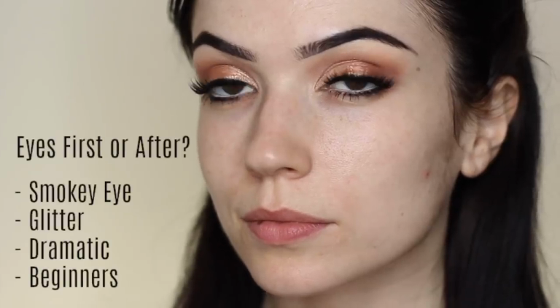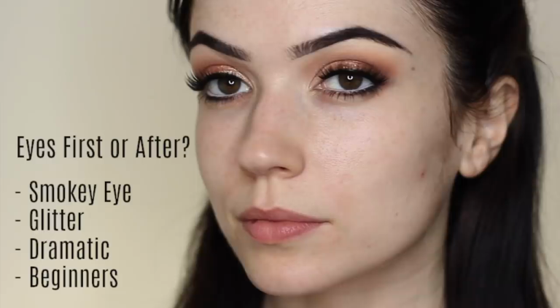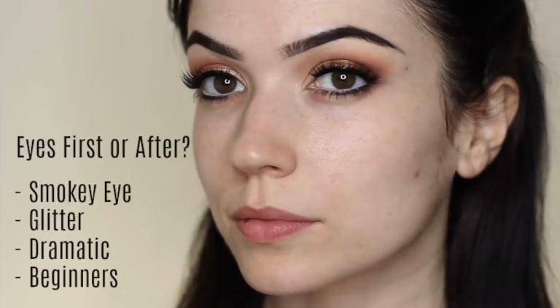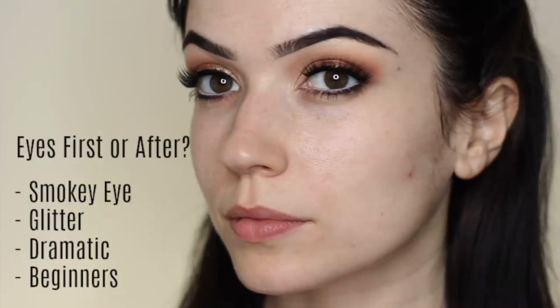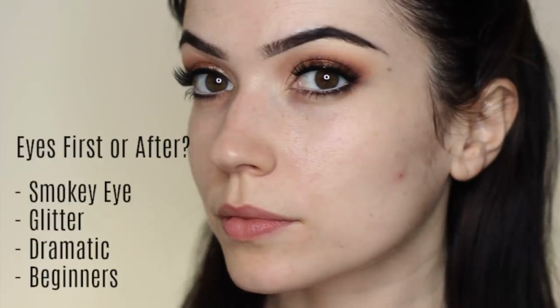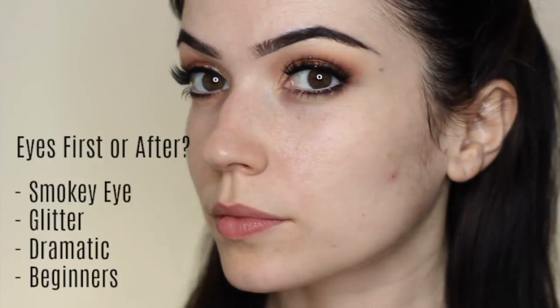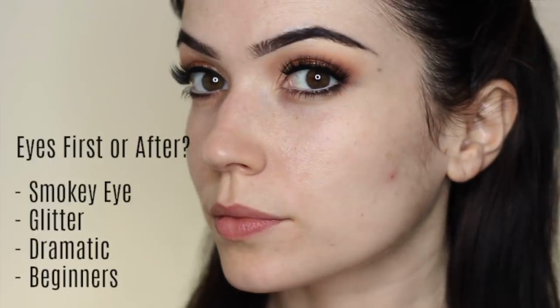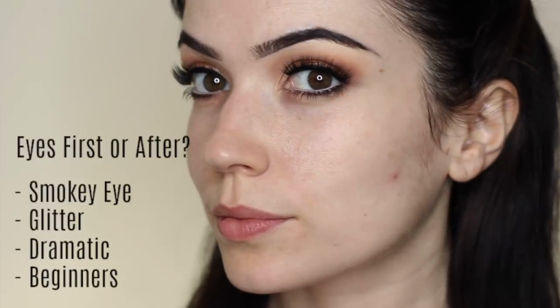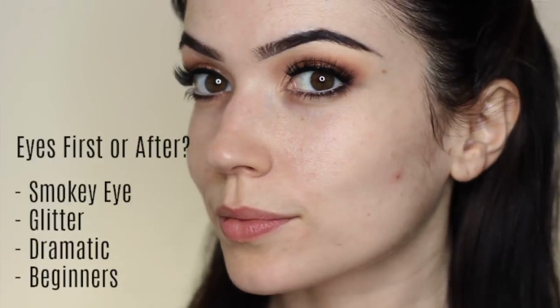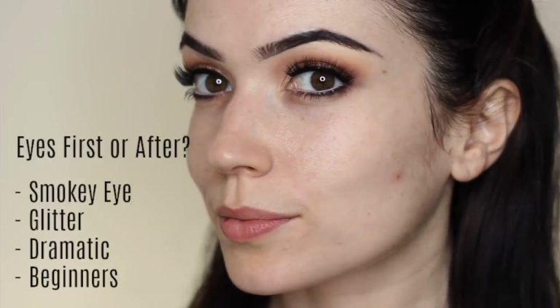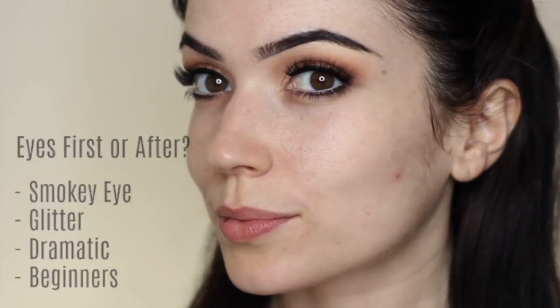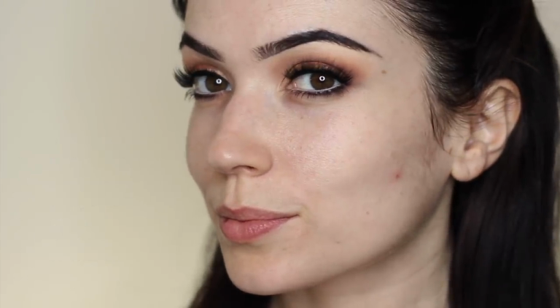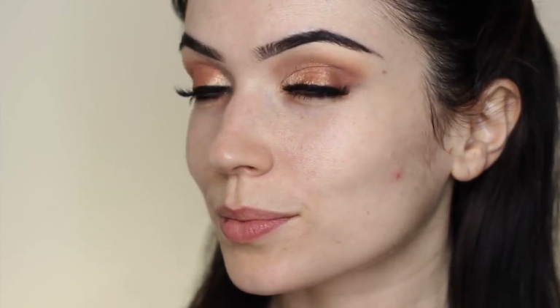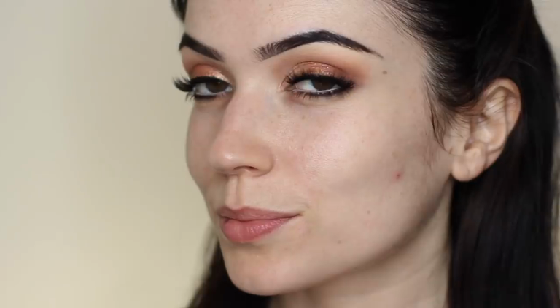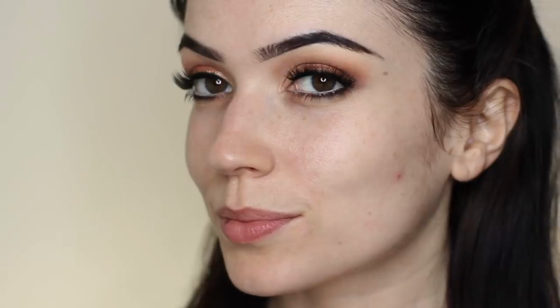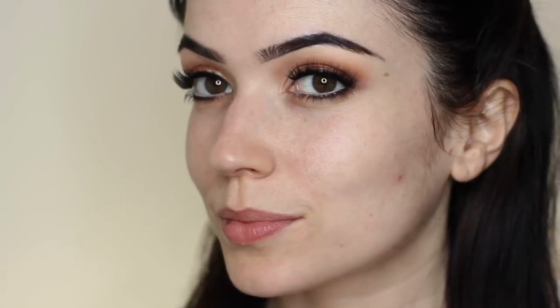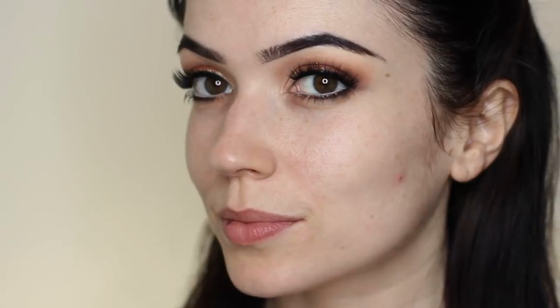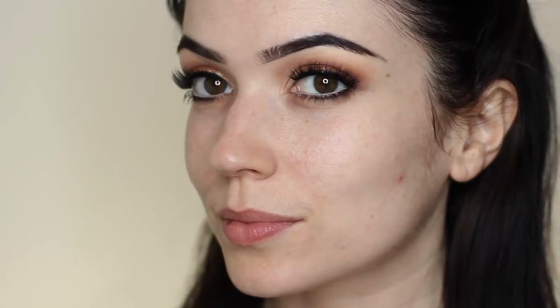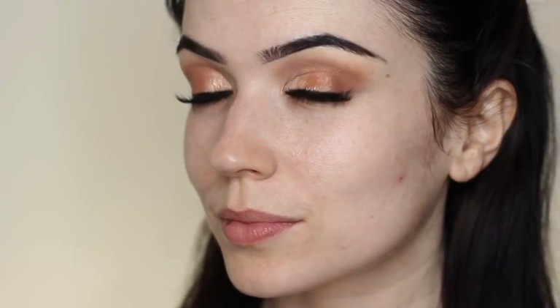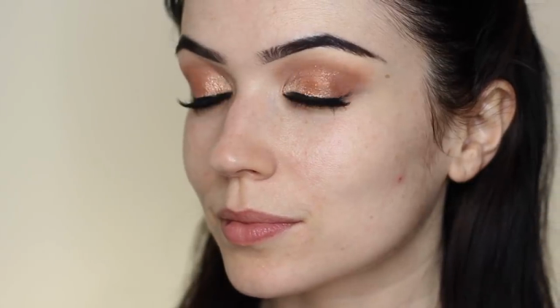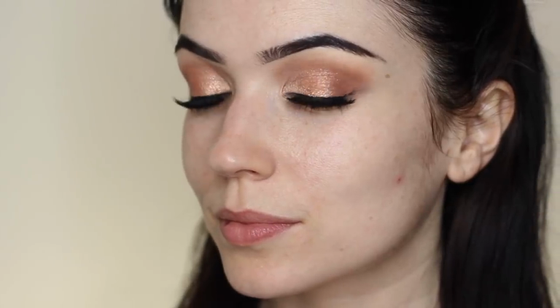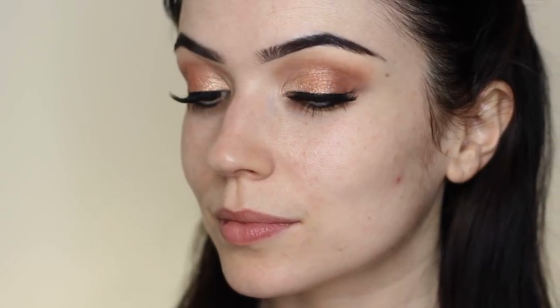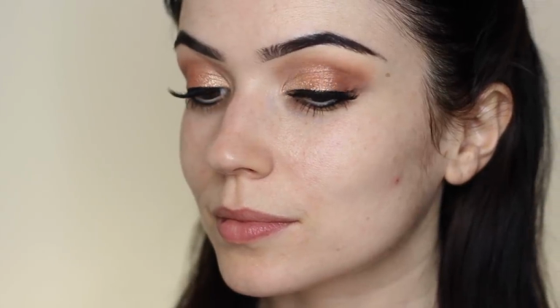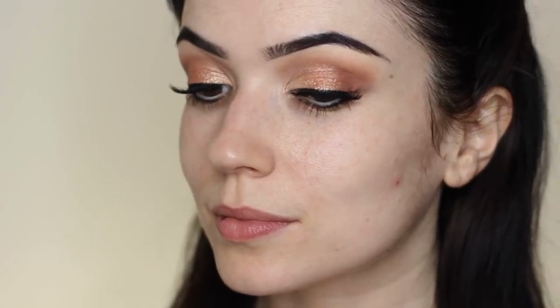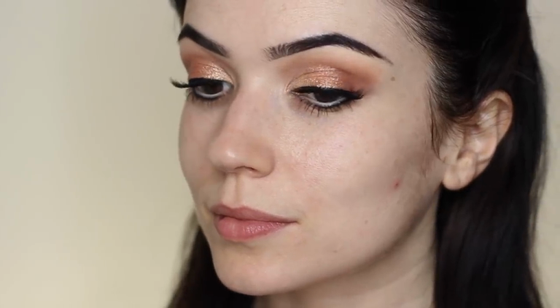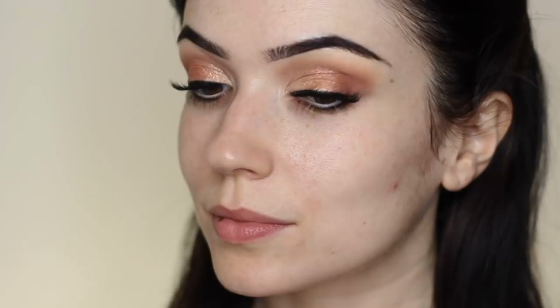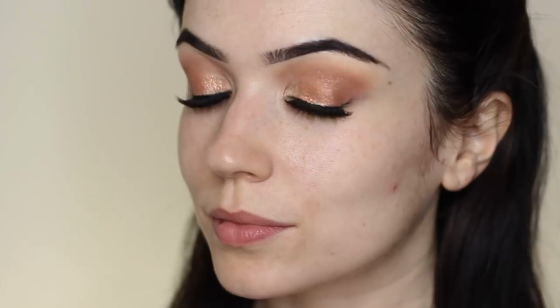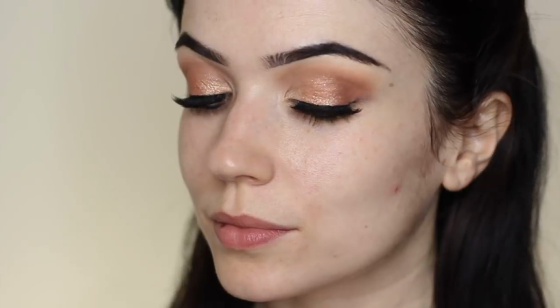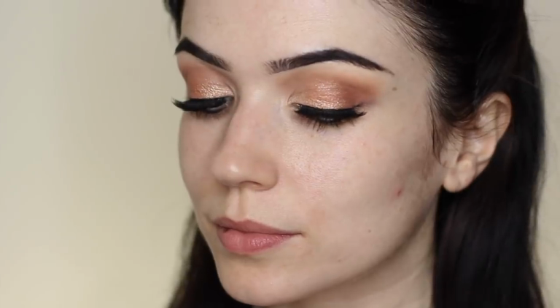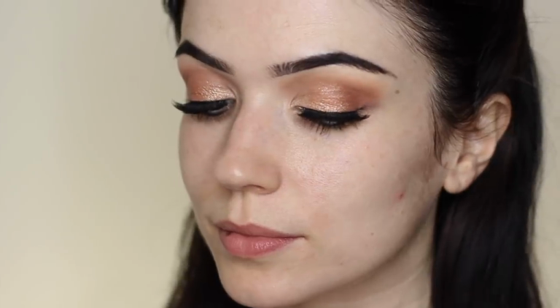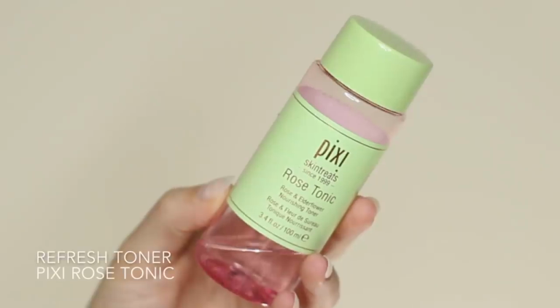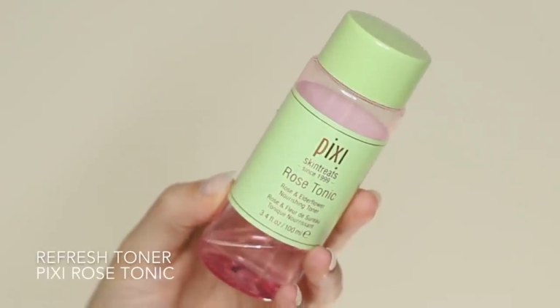applying glitter, doing a dramatic look, or if you're a beginner, I would recommend doing the eyes first just in case you have any fallout and then you don't mess up your foundation. So I did my eyes first this time because I was applying glitter, and now I can refresh the skin and create a perfect base.